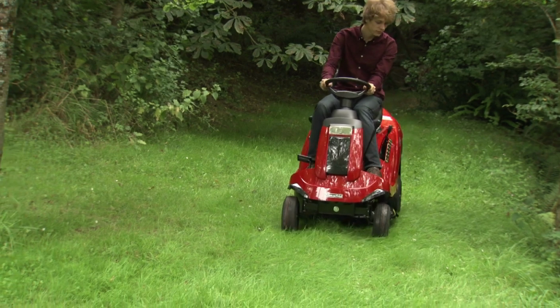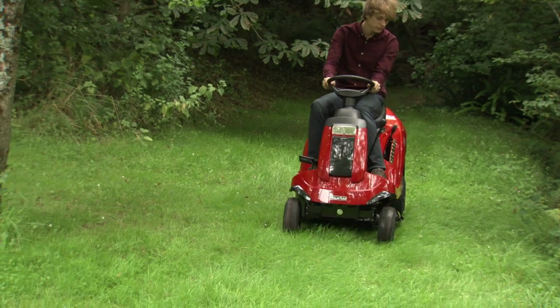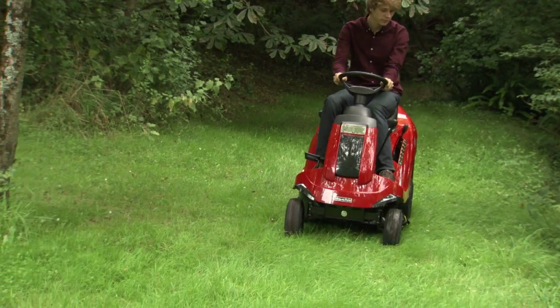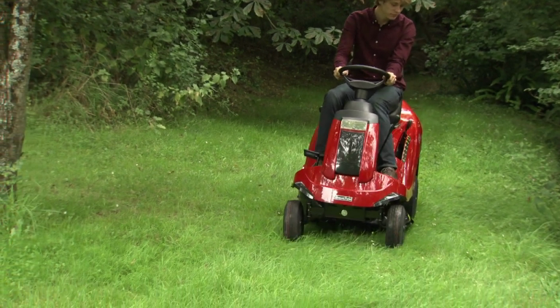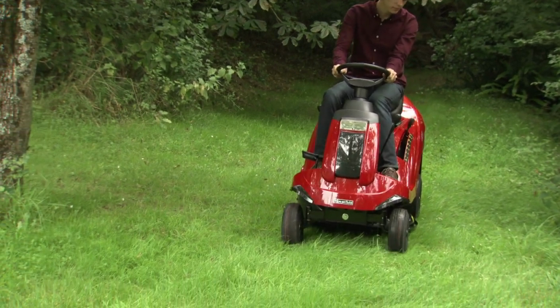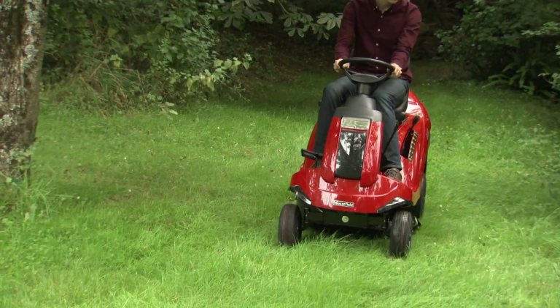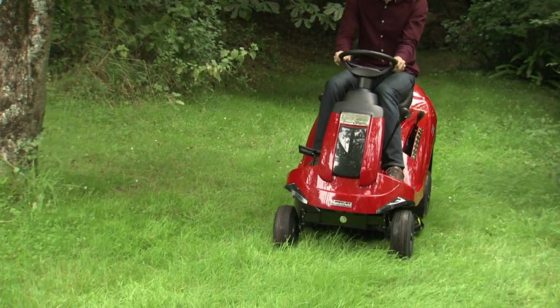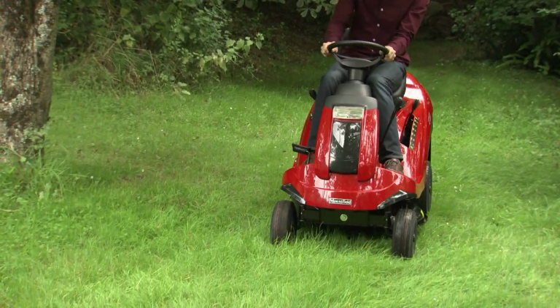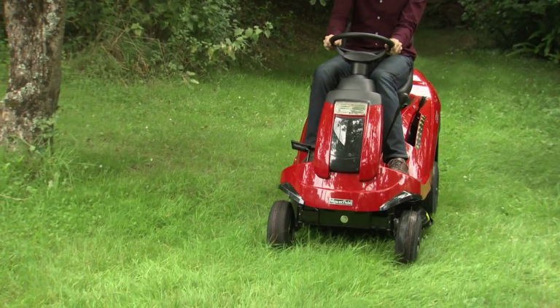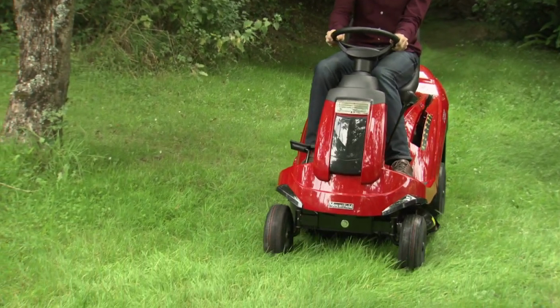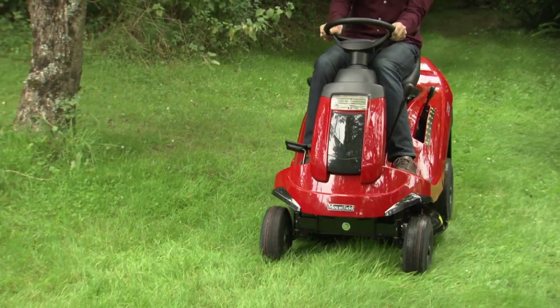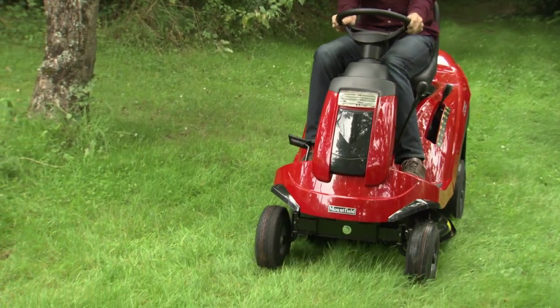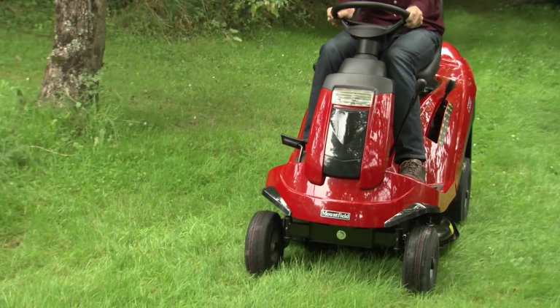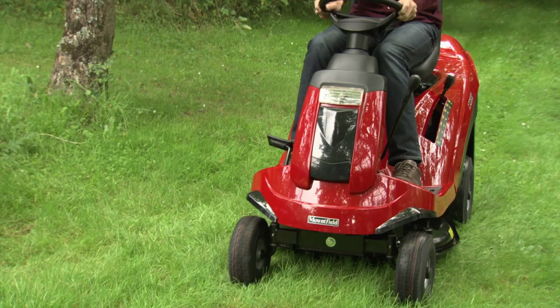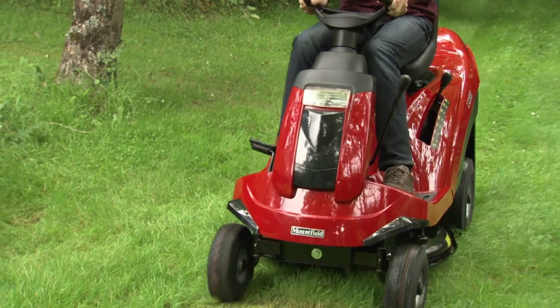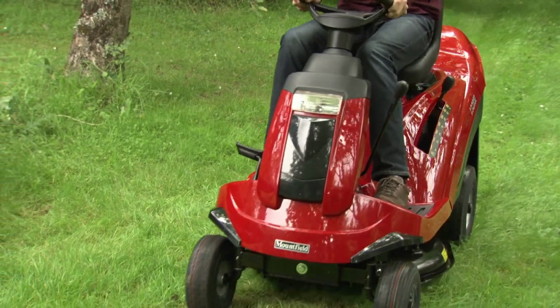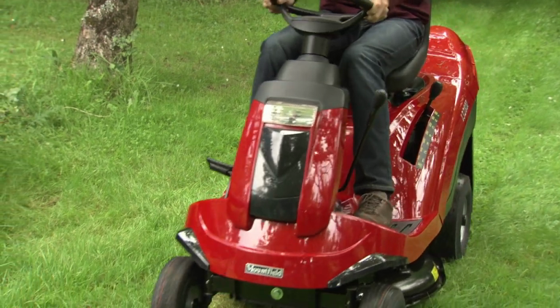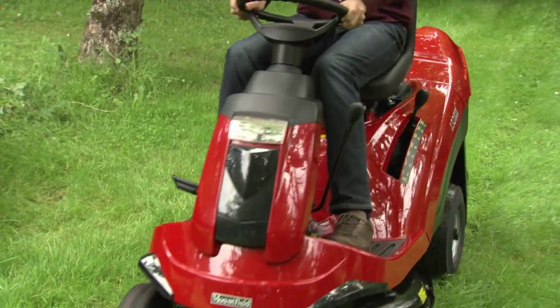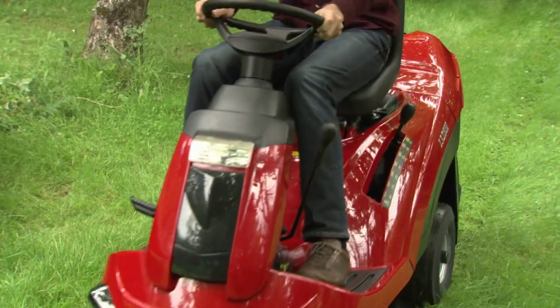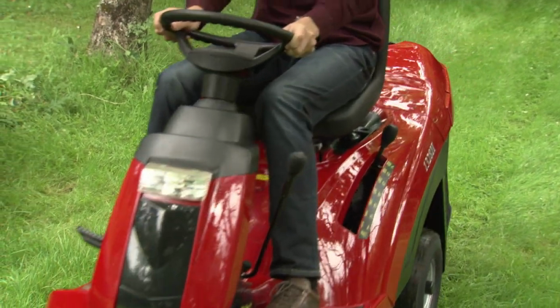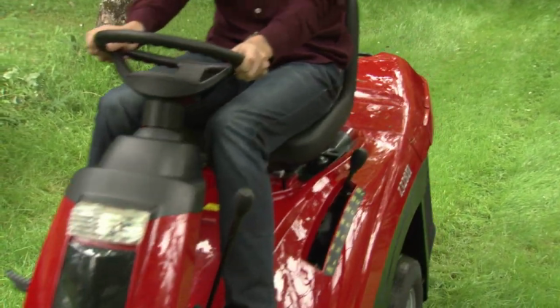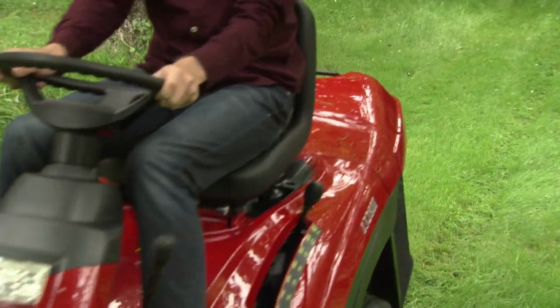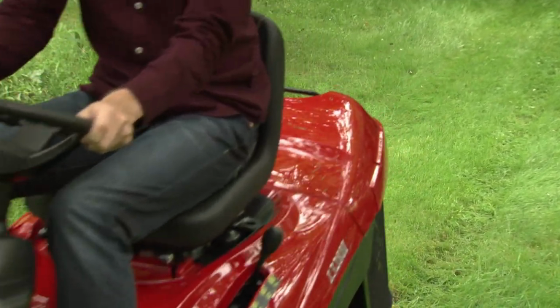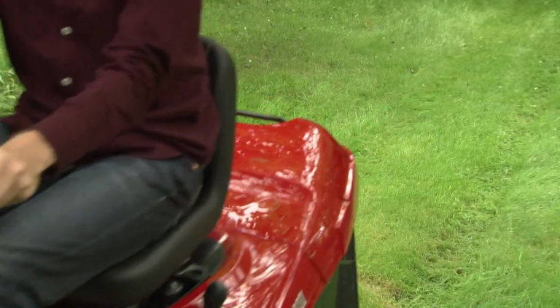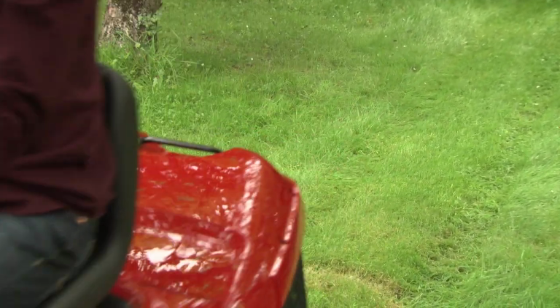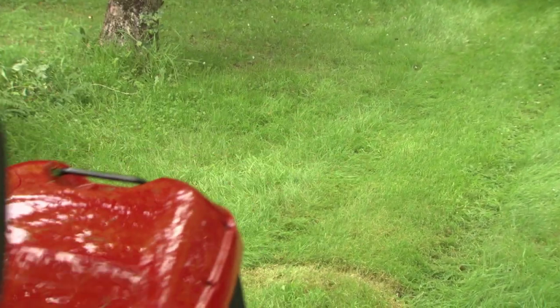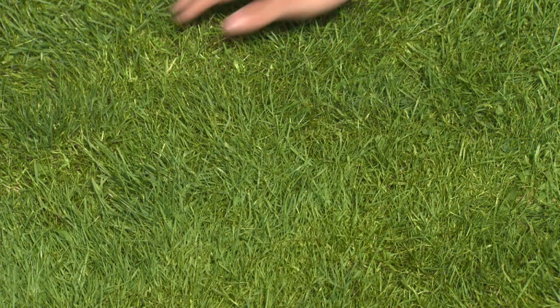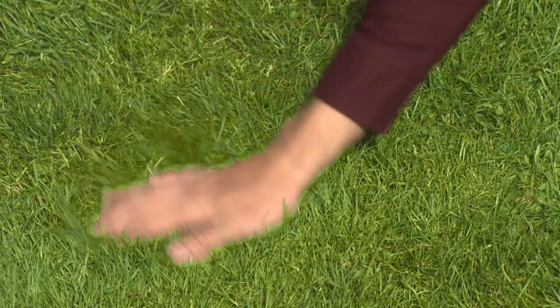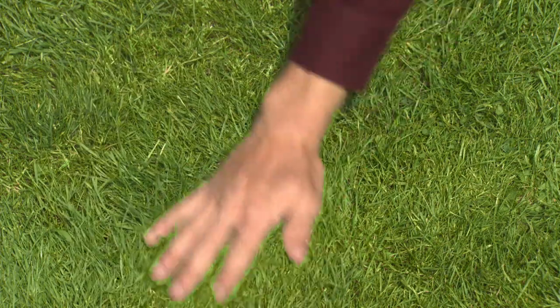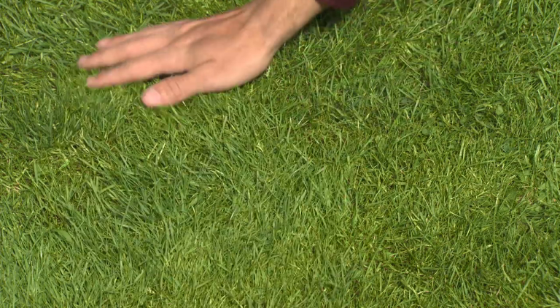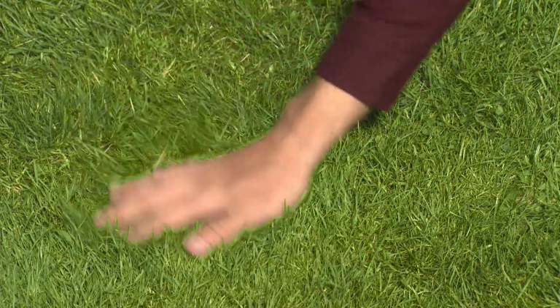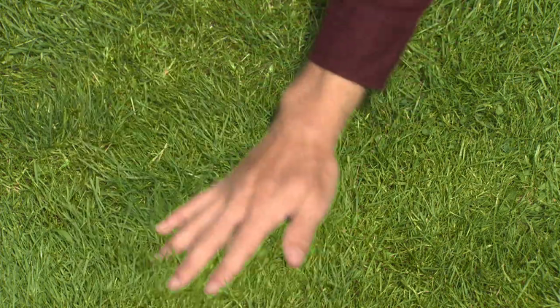The single blade cutter deck has either a 66 or 72 centimeter cutting width and provides an excellent finish on all types of lawn.